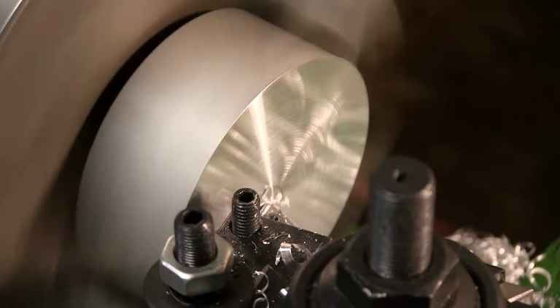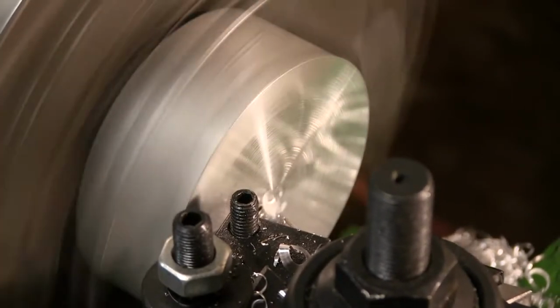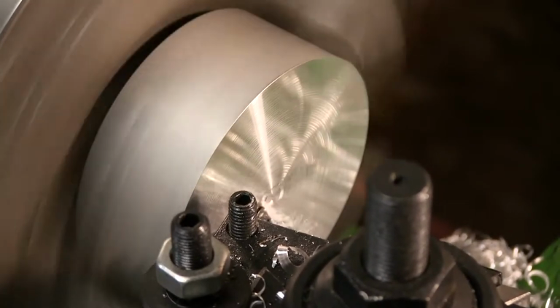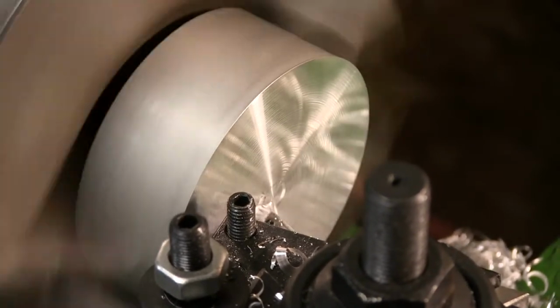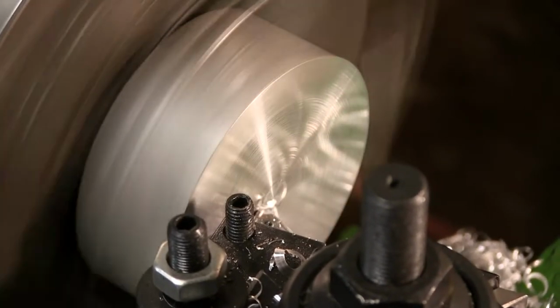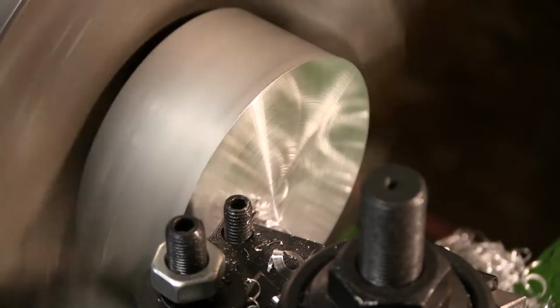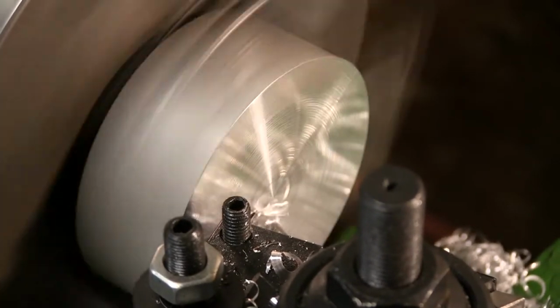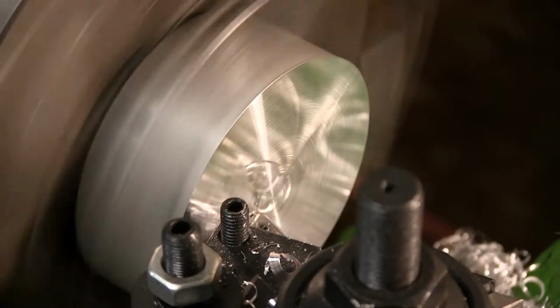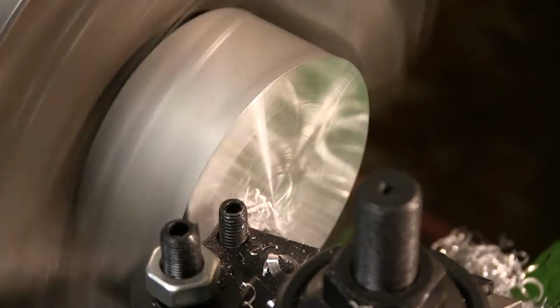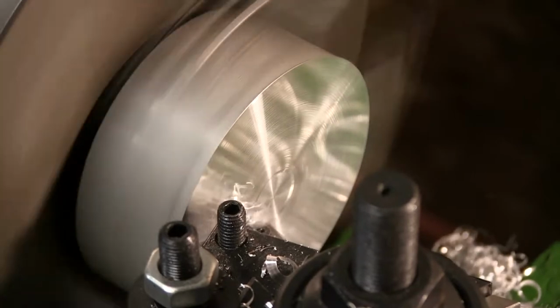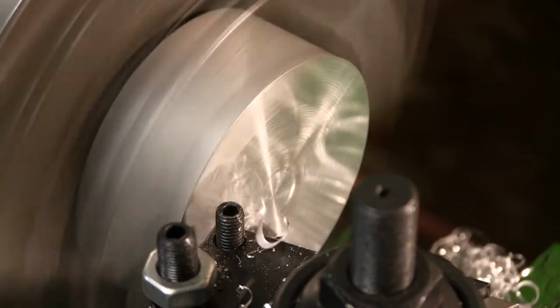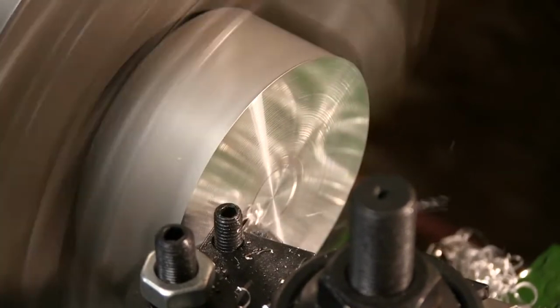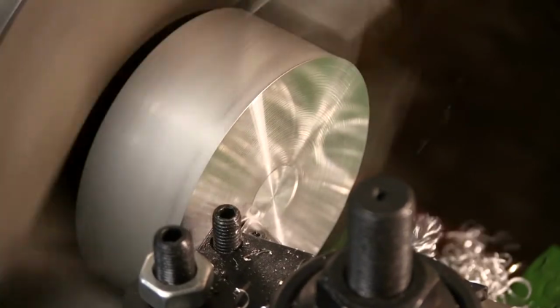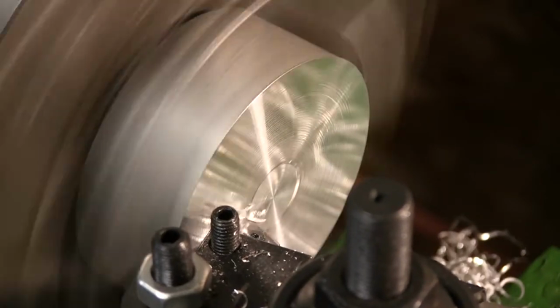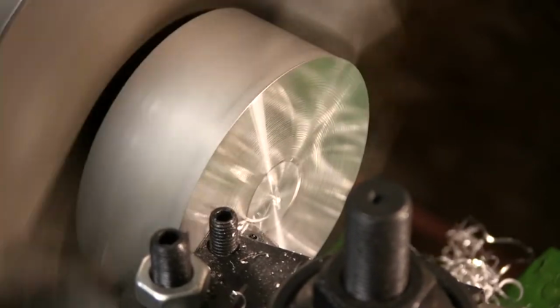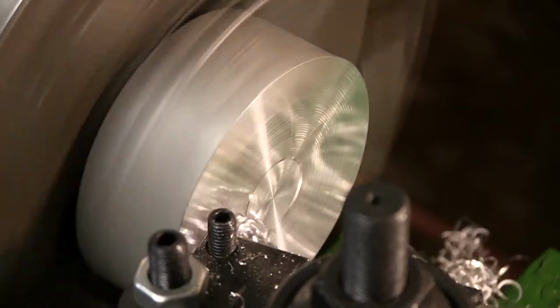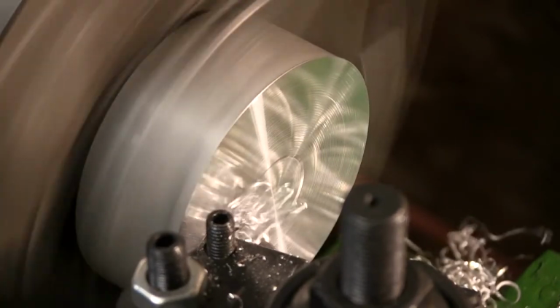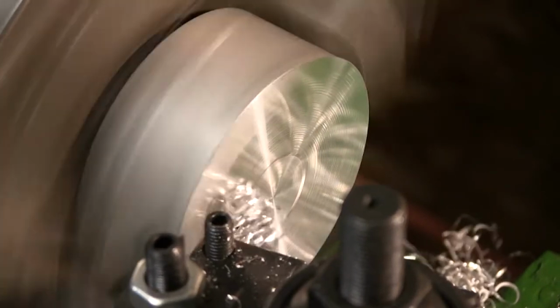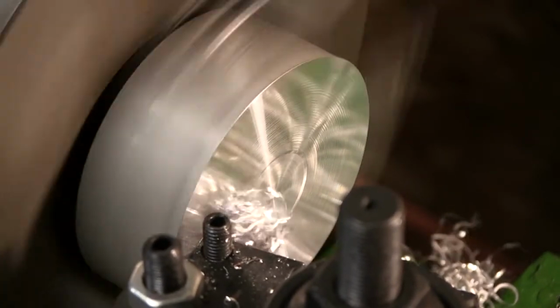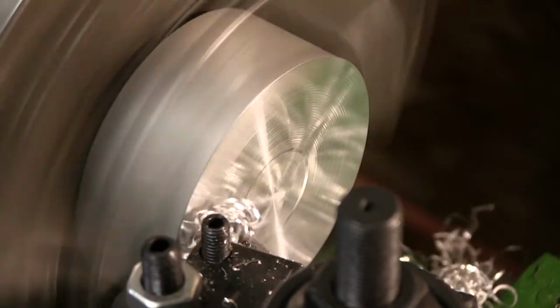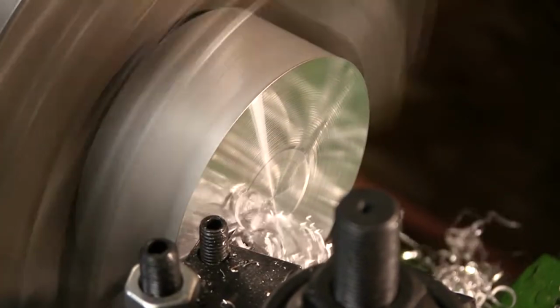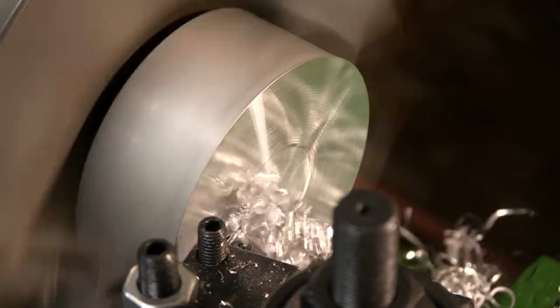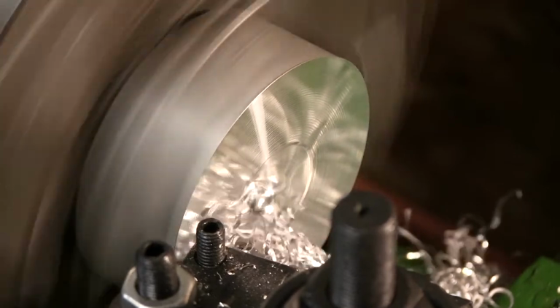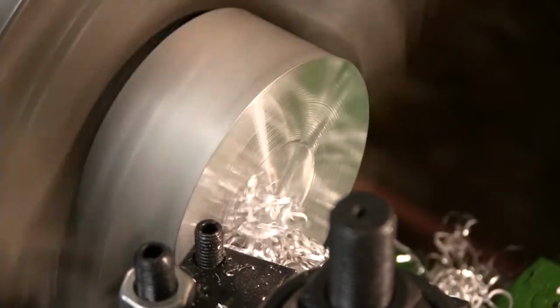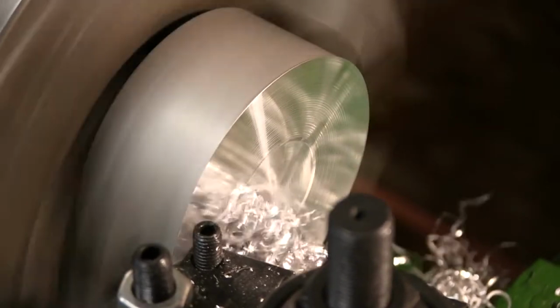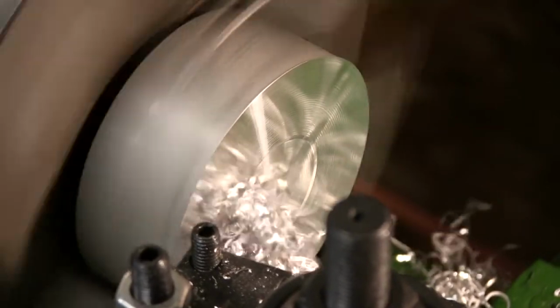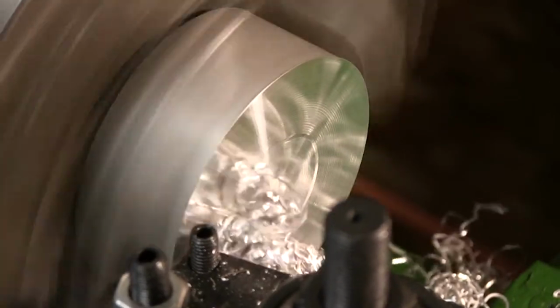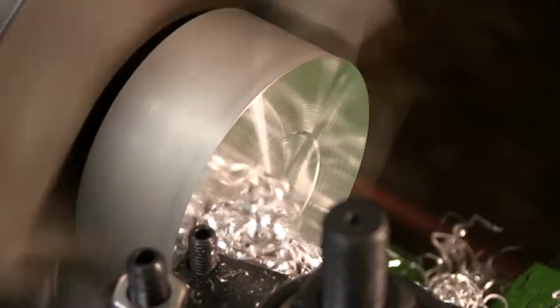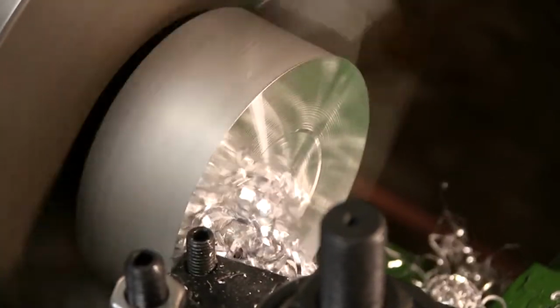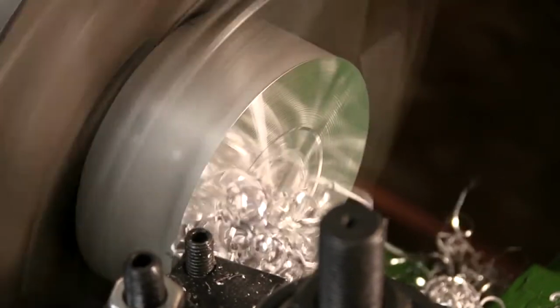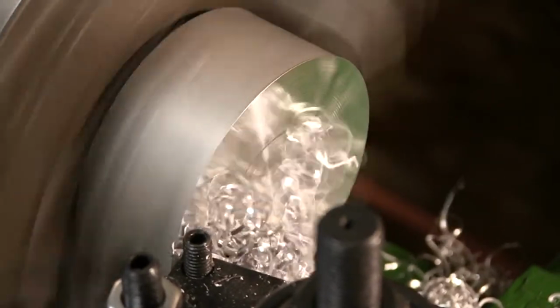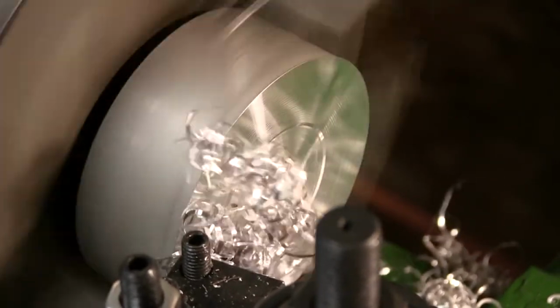We'll test her out here — making some nice coils in the aluminum. By the third pass the grip extension was really nice. Couldn't achieve that before.